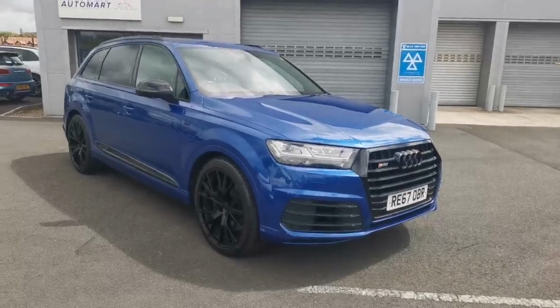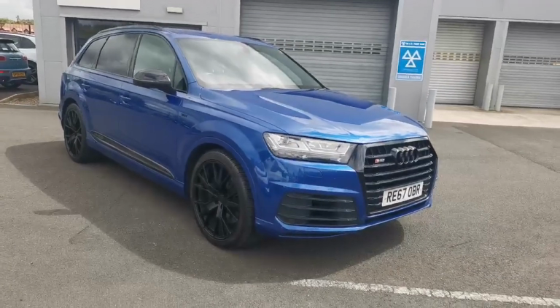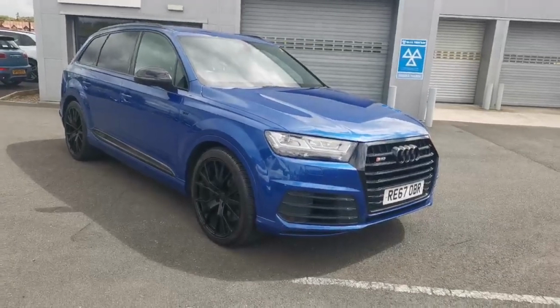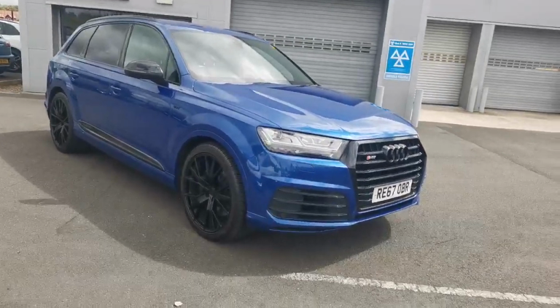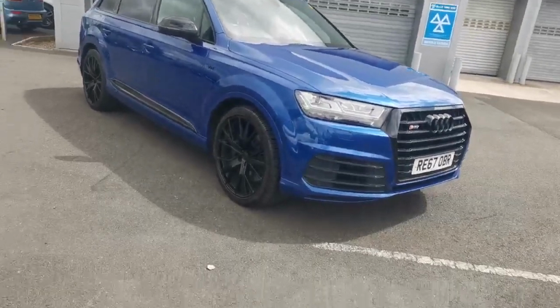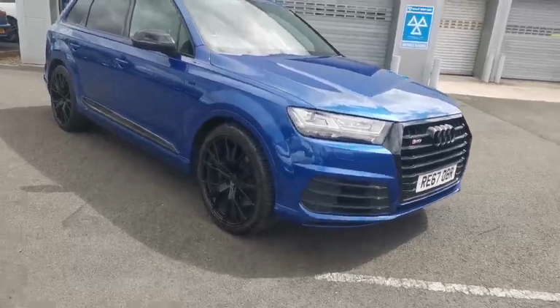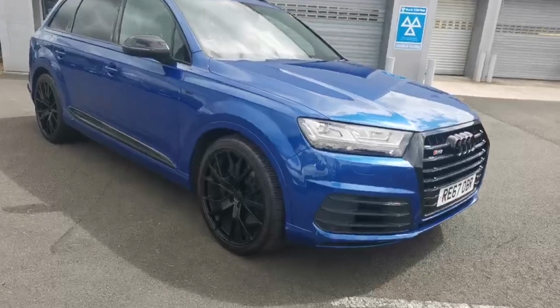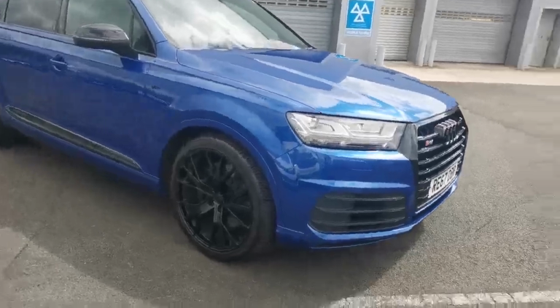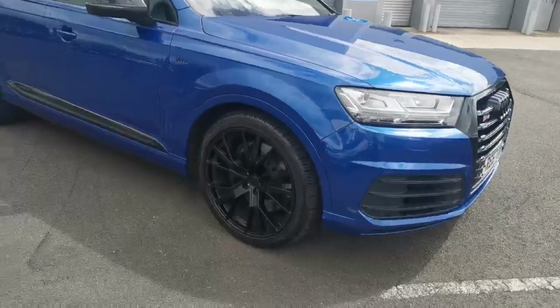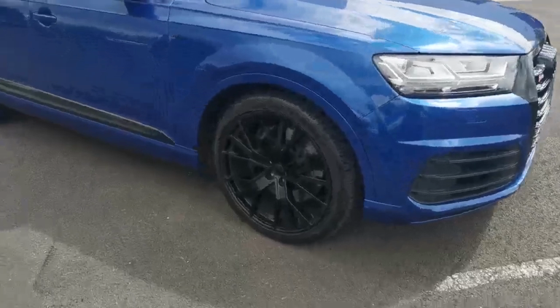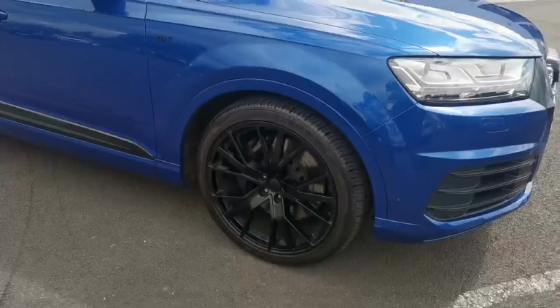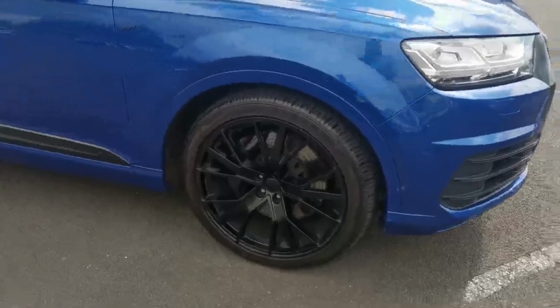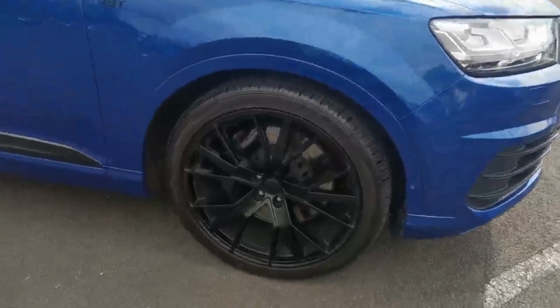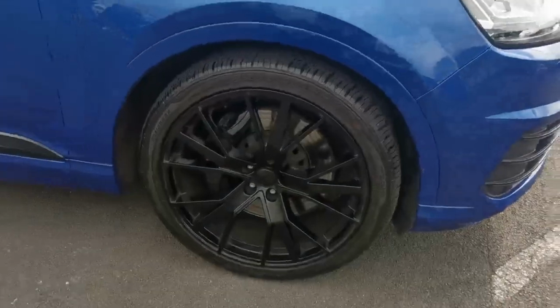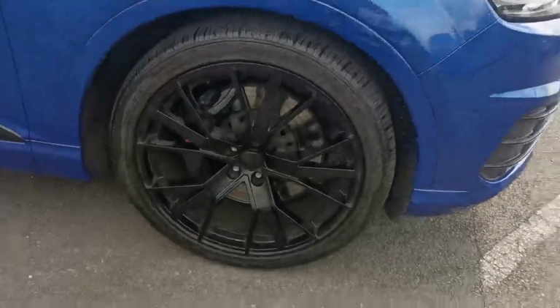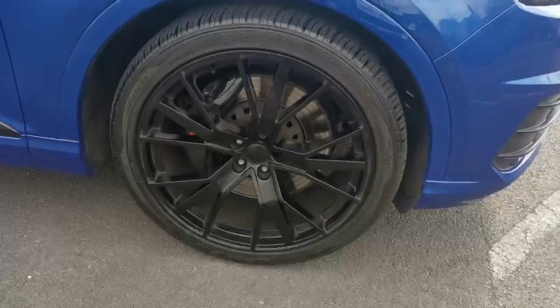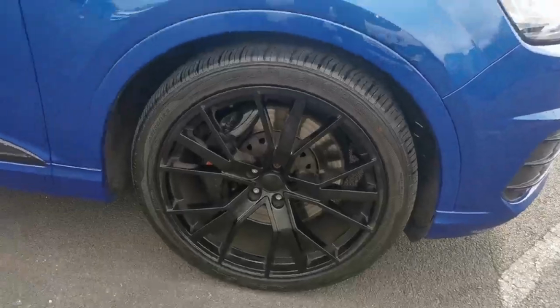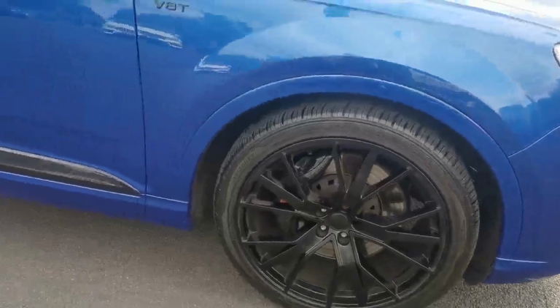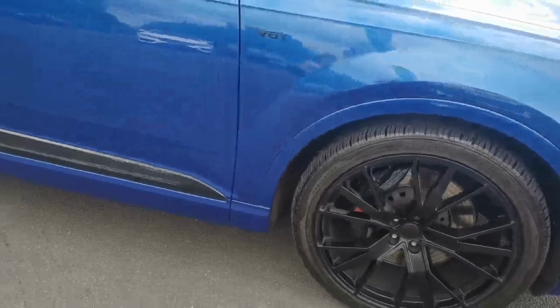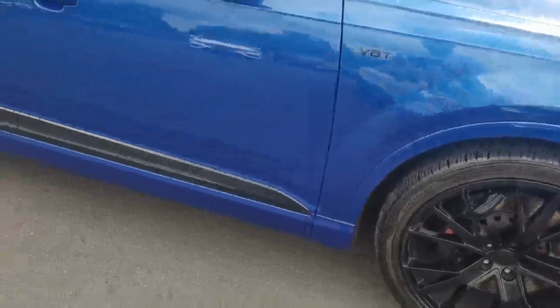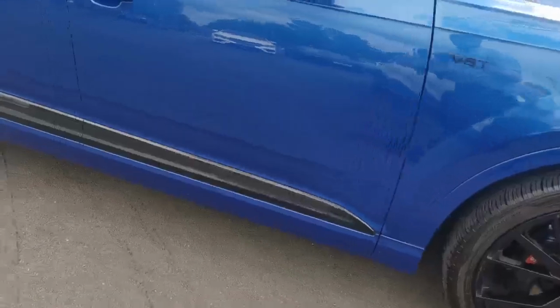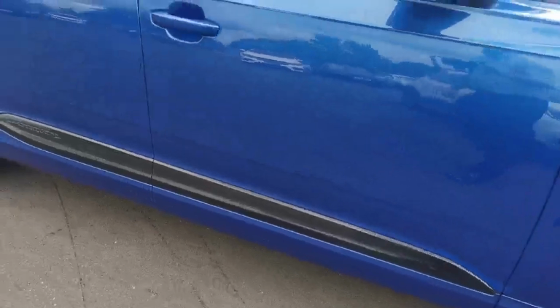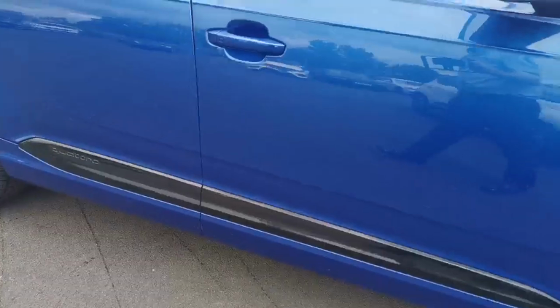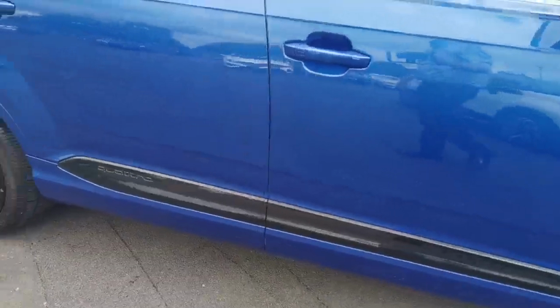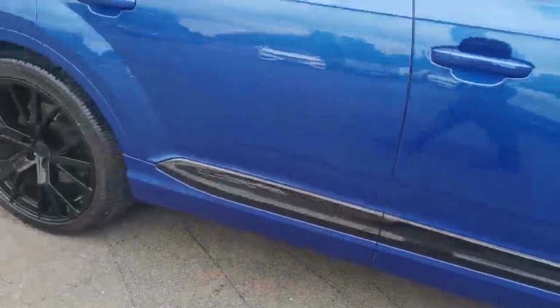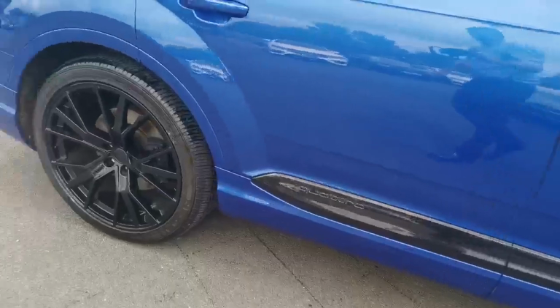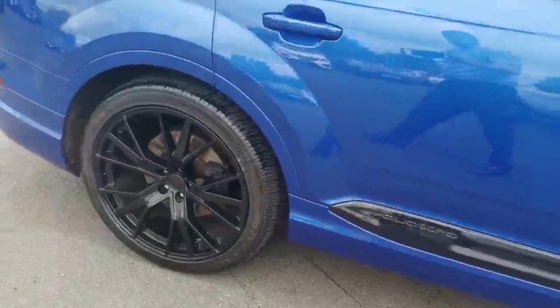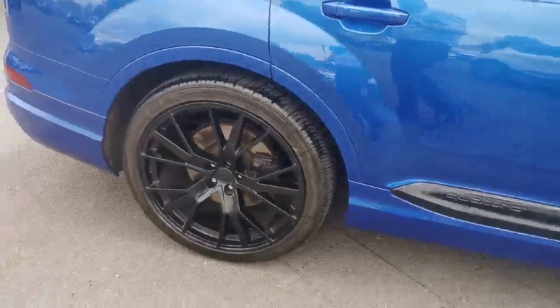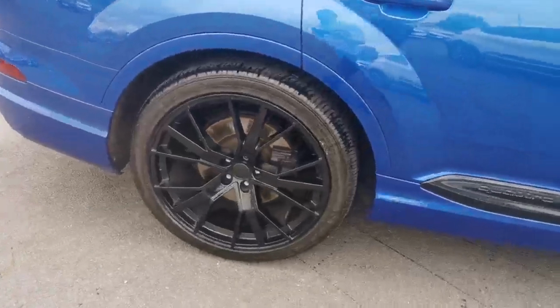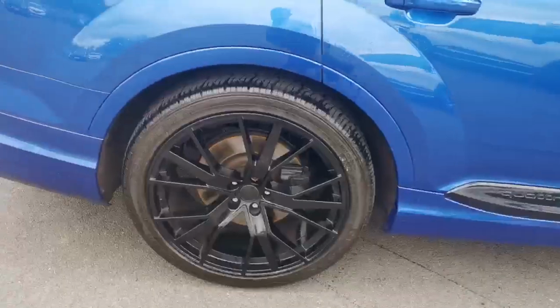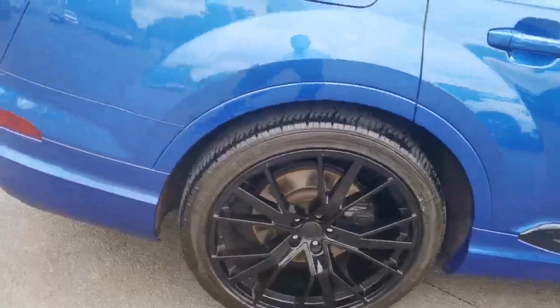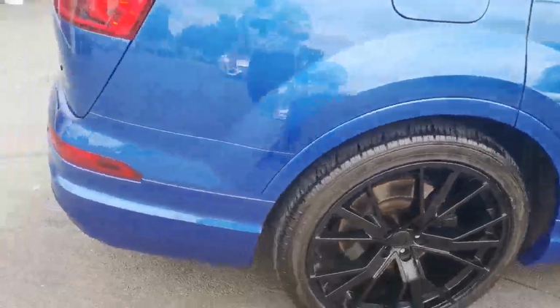It's an absolute stunner. Let me walk you around it just so you can see the condition, because we always advertise them as soon as they land, so if there is anything we need to do we'll show you. Honestly, I don't think there is.